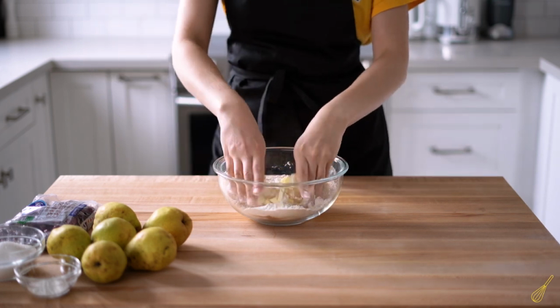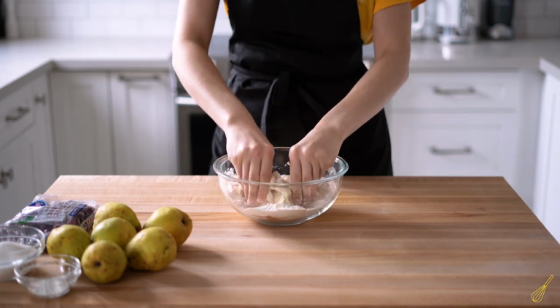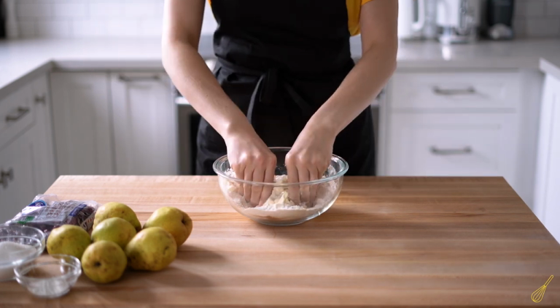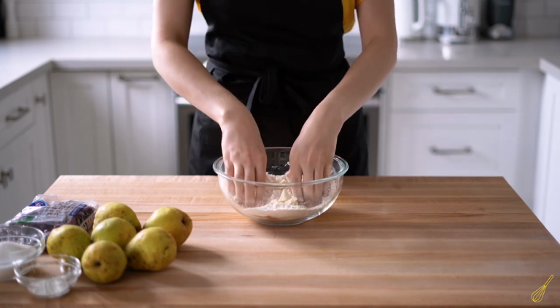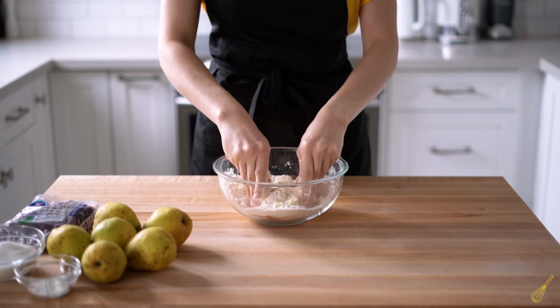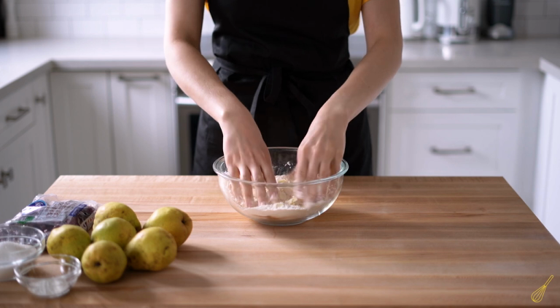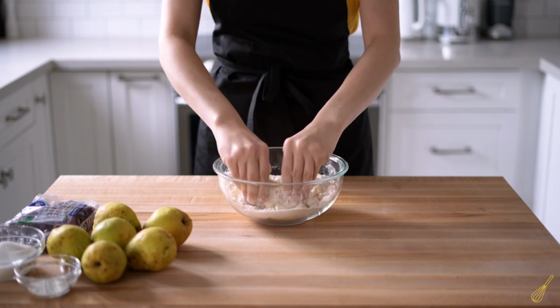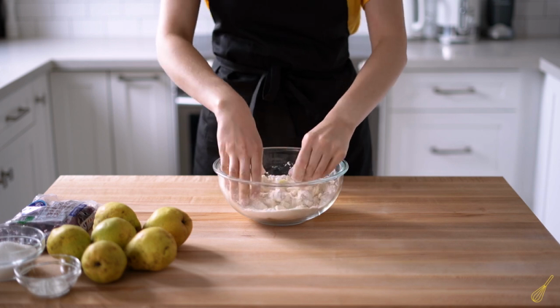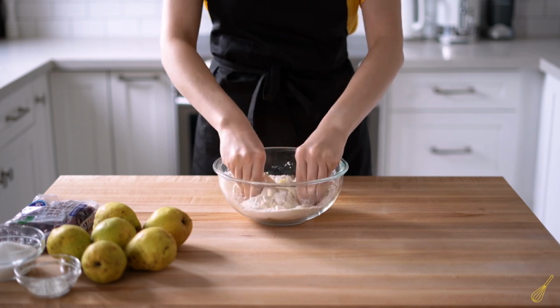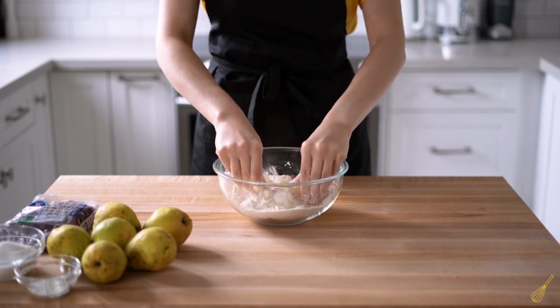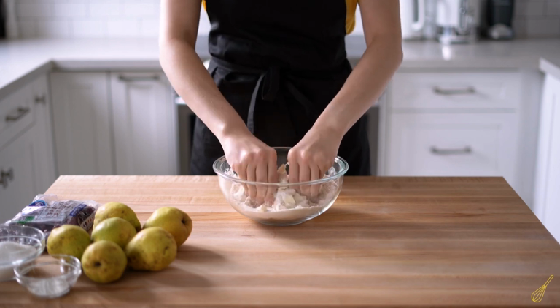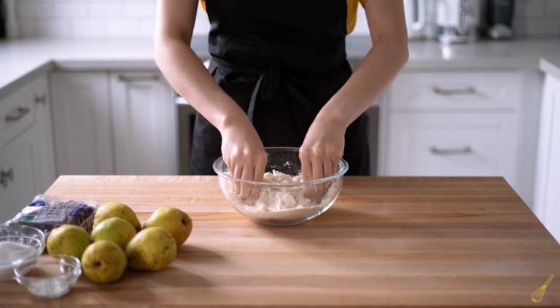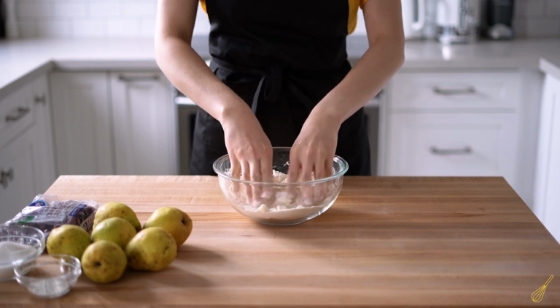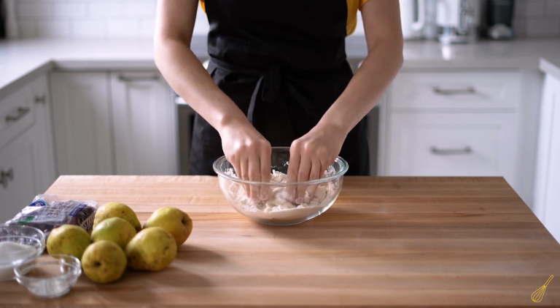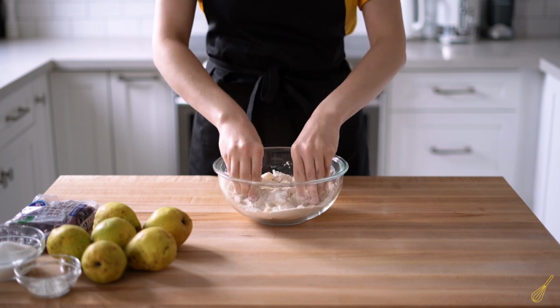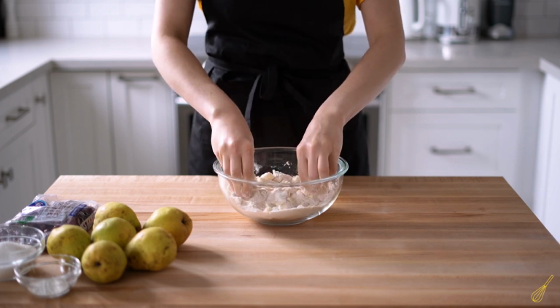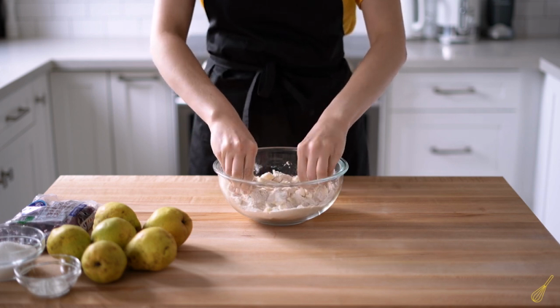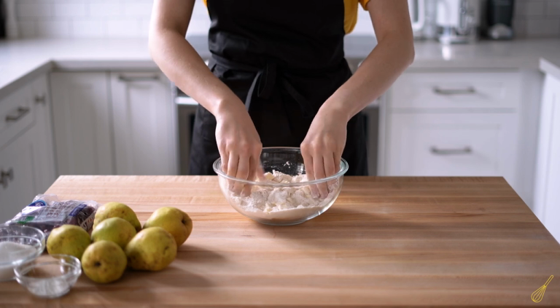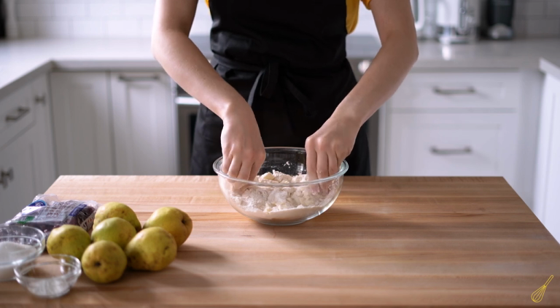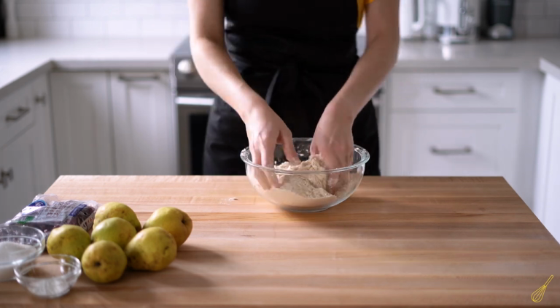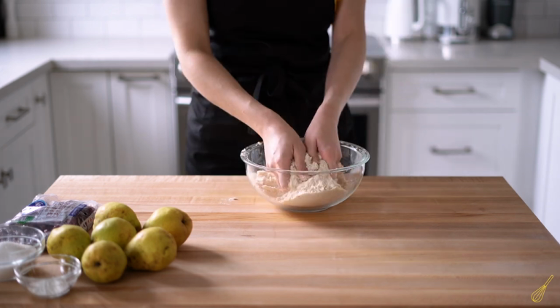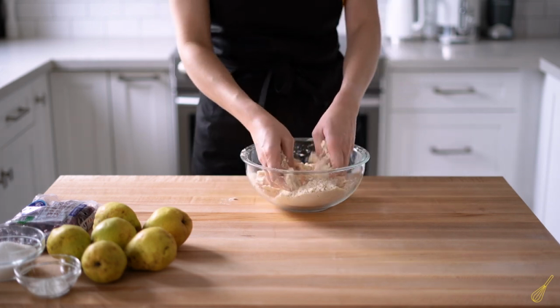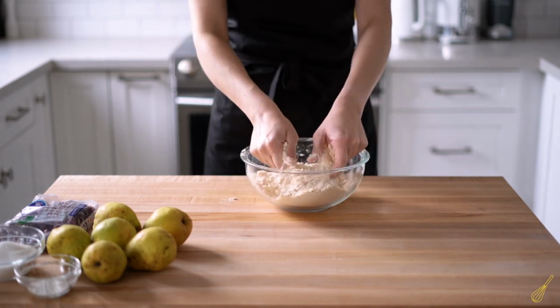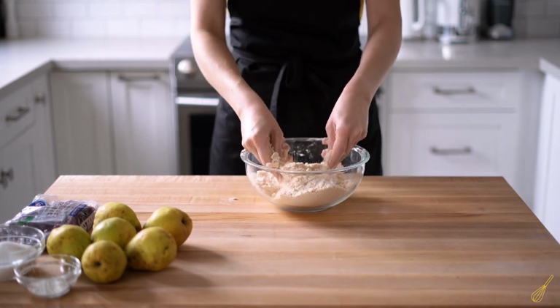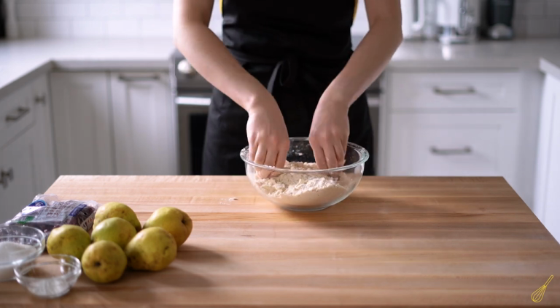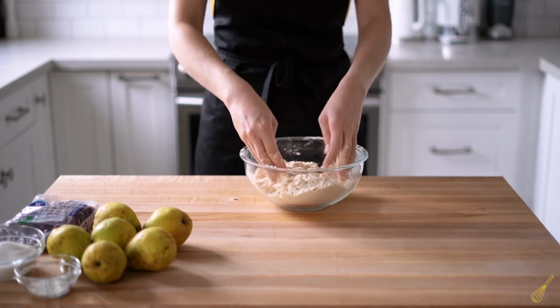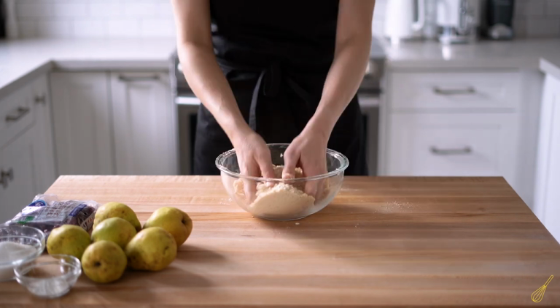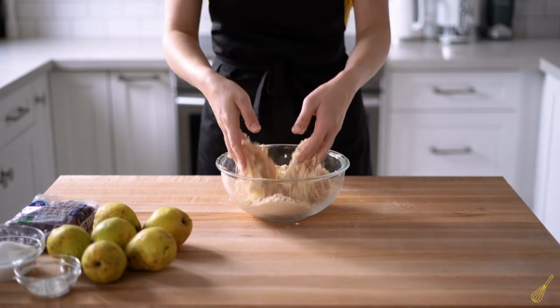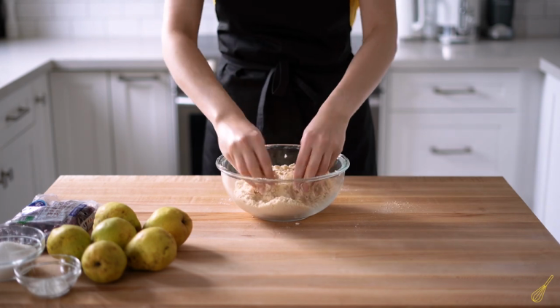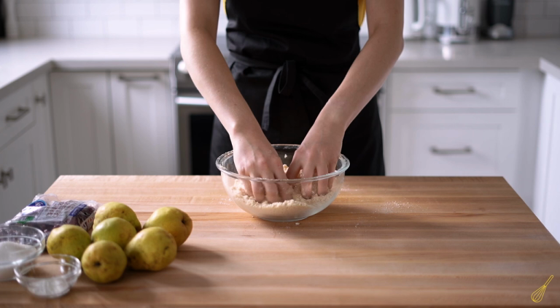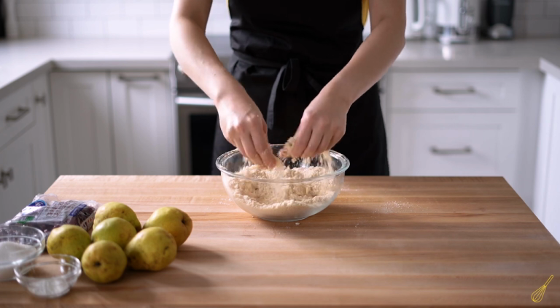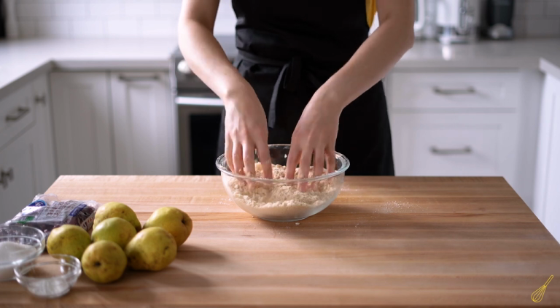Right now I'm making crumble with my hands, but you can use a stand mixer if you have one — just use the paddle attachment. You might want to keep it in the freezer or in the fridge for about half an hour before making the crumble.